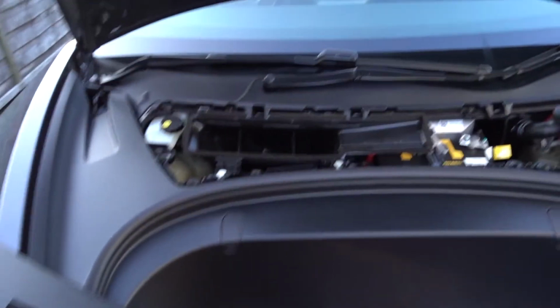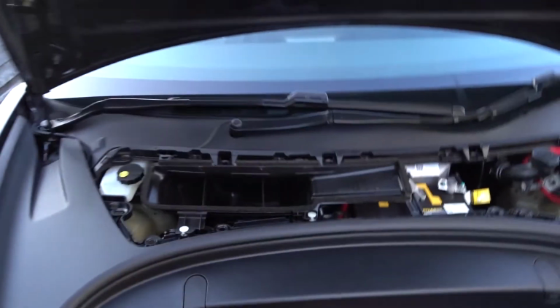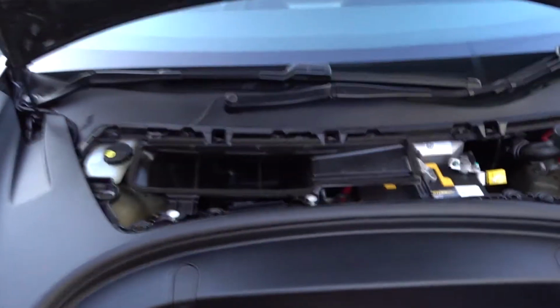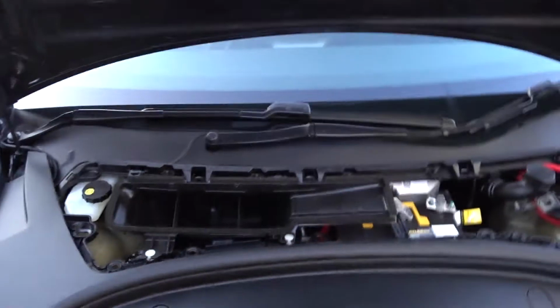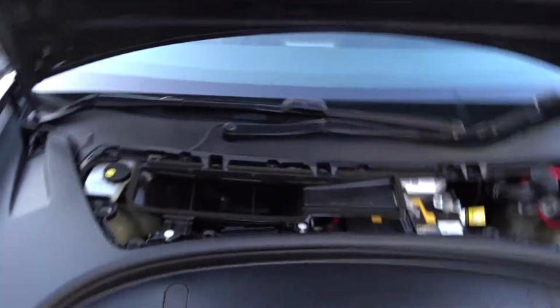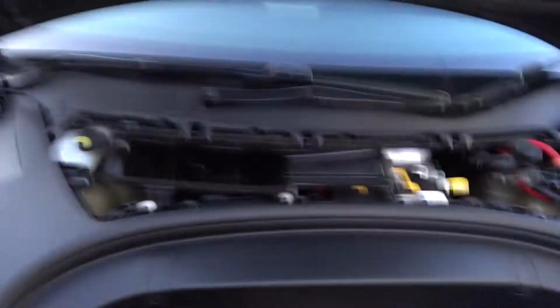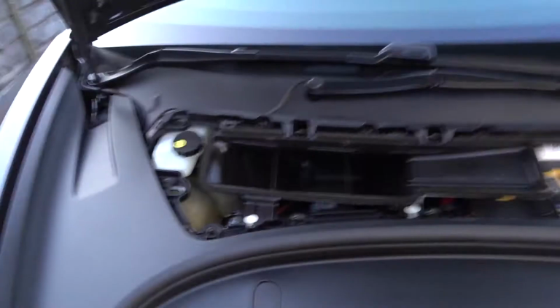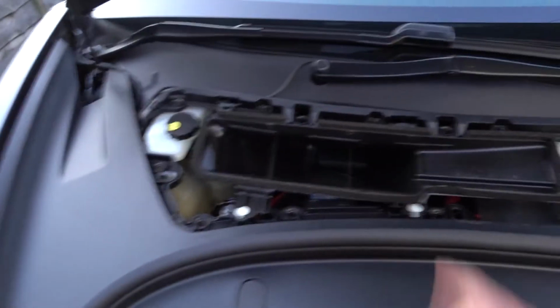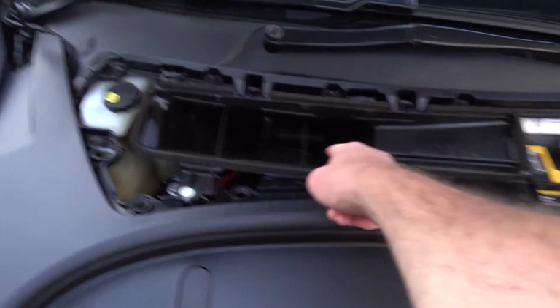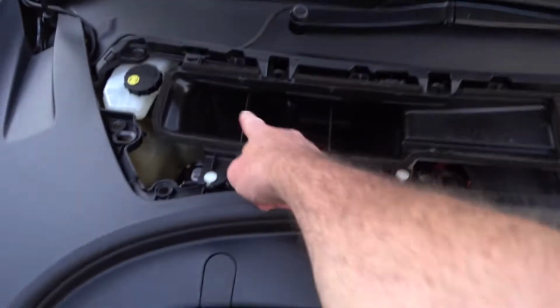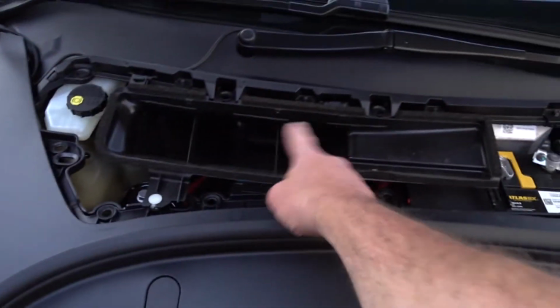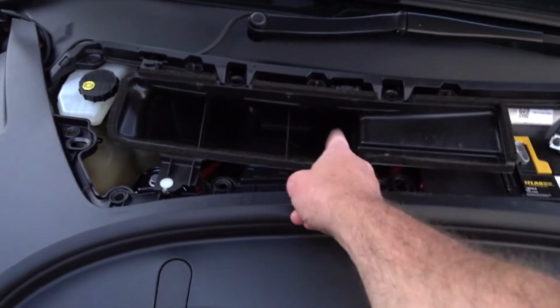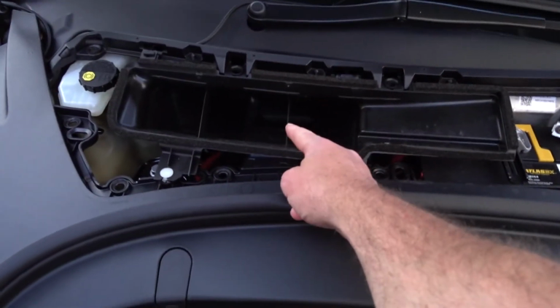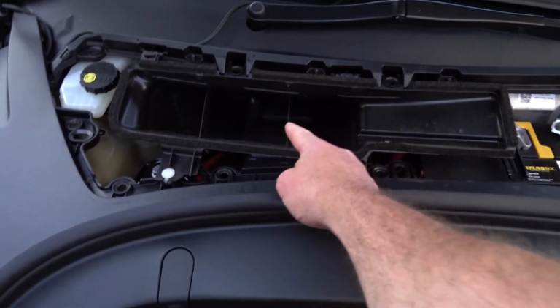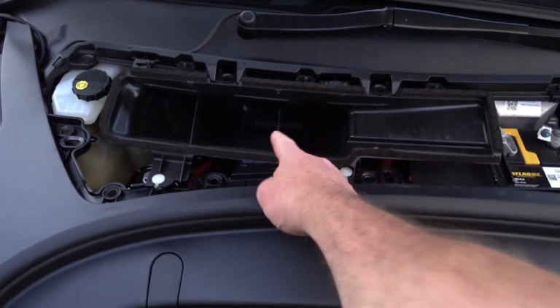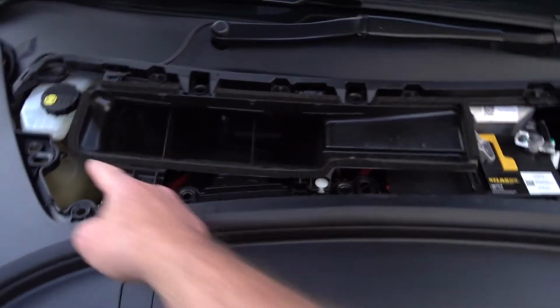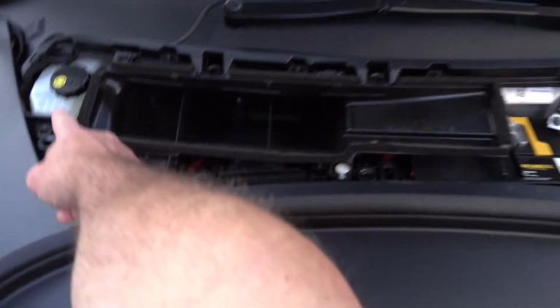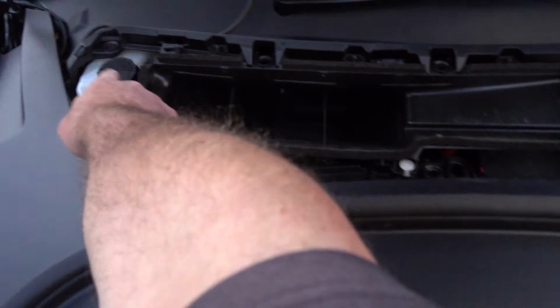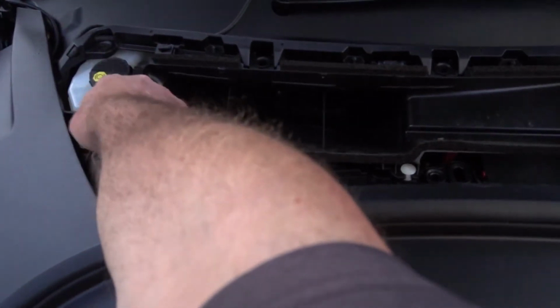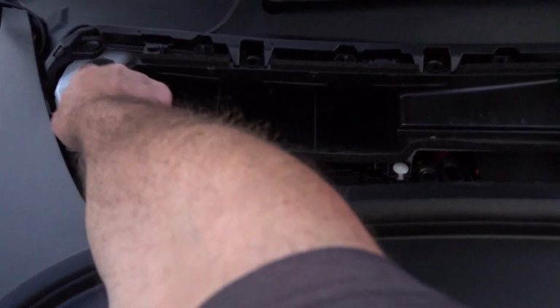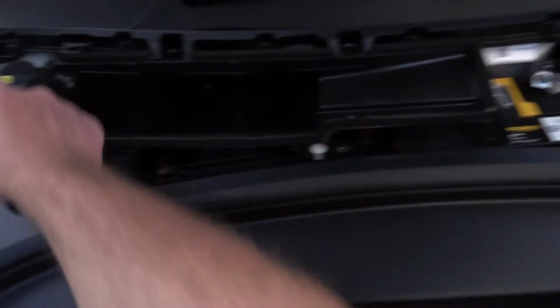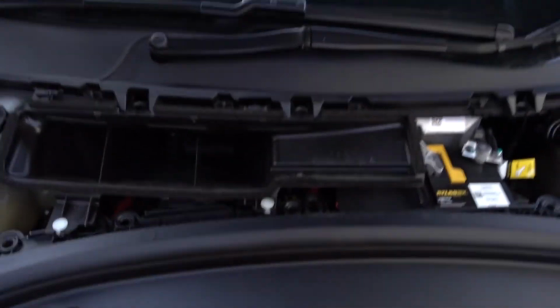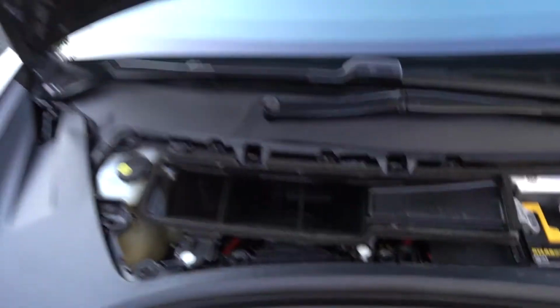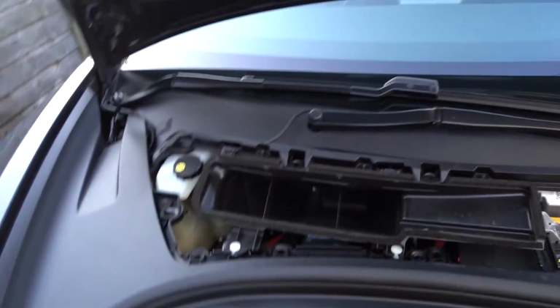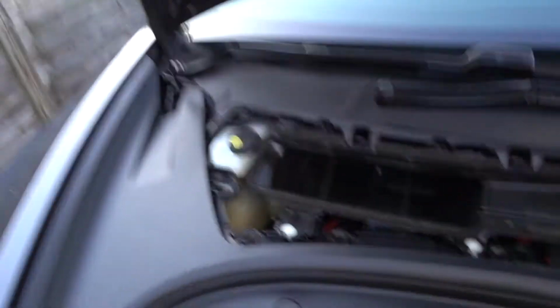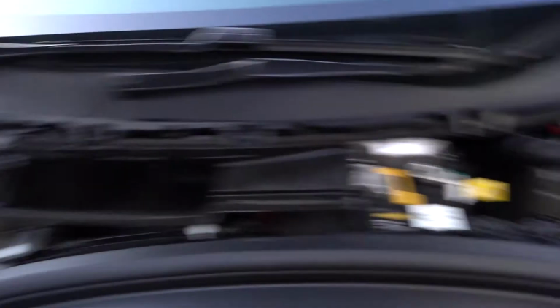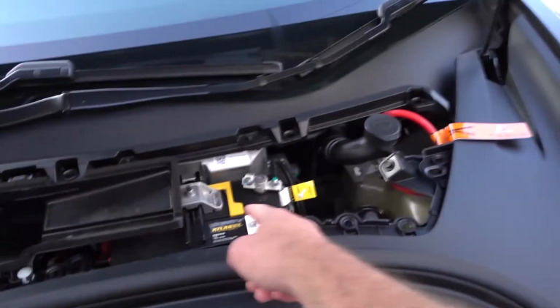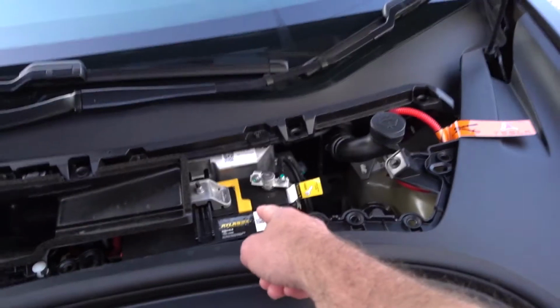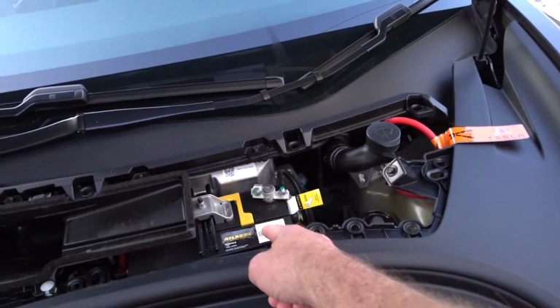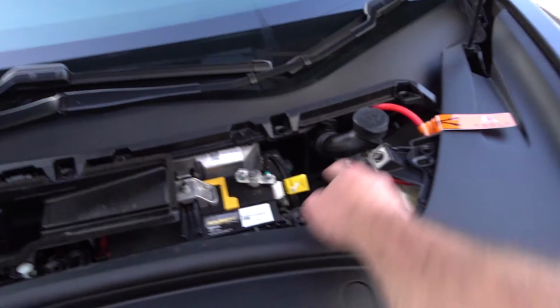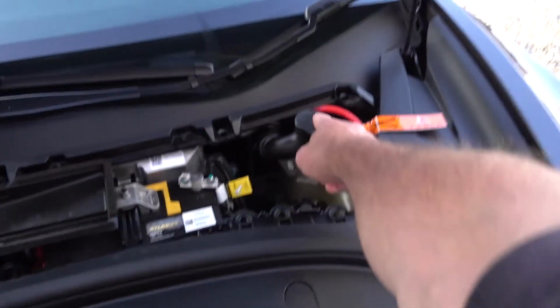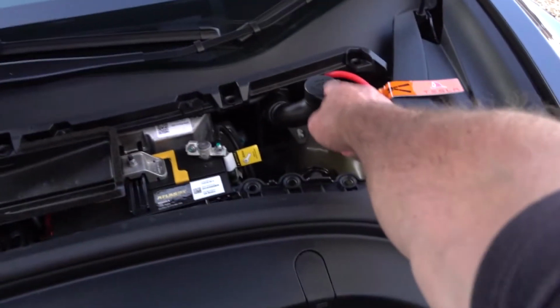Underneath you will see various things. That's the air intake for the cabin heater and cooling. That is the brake fluid reservoir which we're going to look at in more detail, and there's the battery and your screen wash.